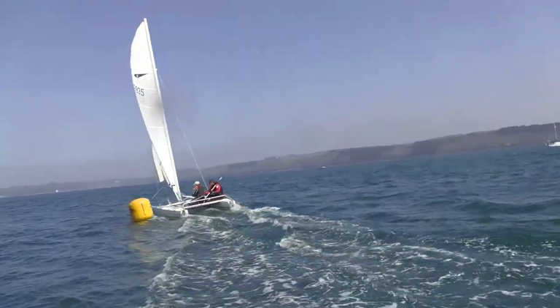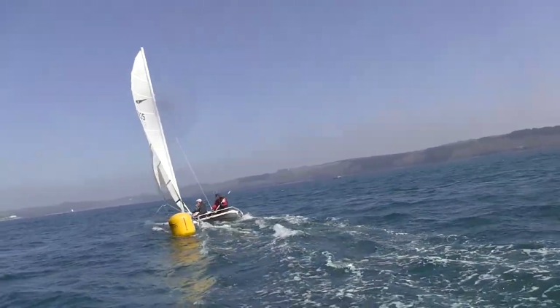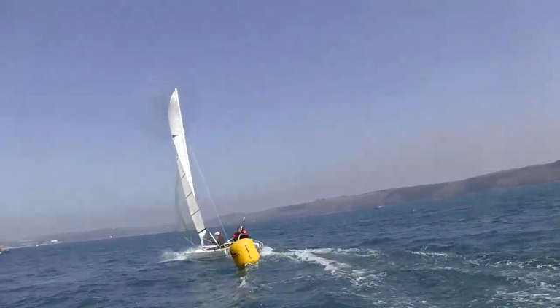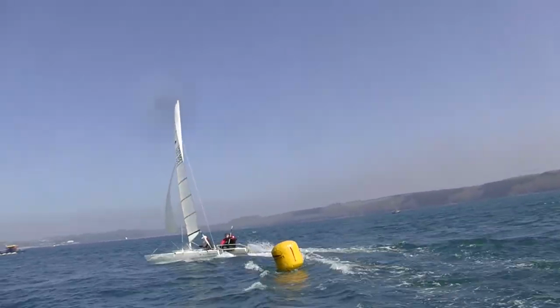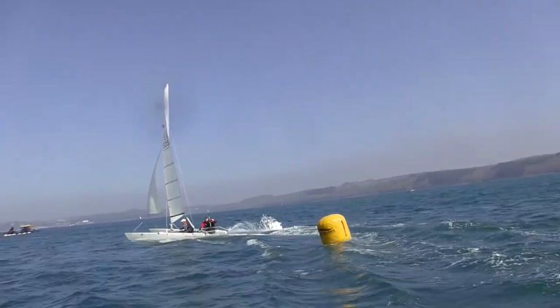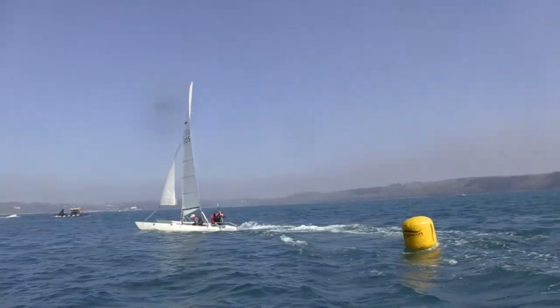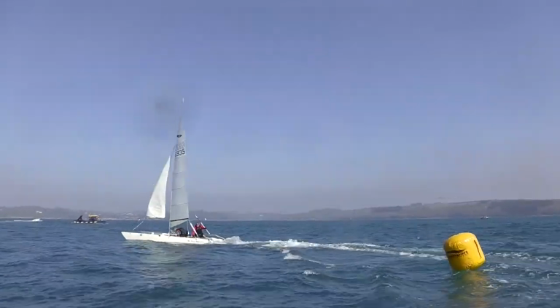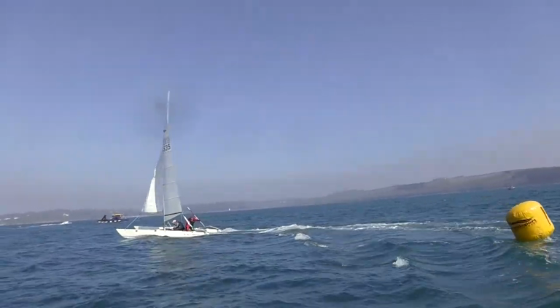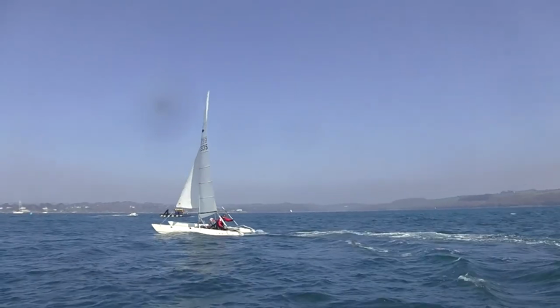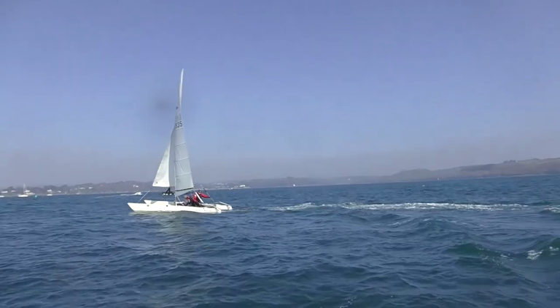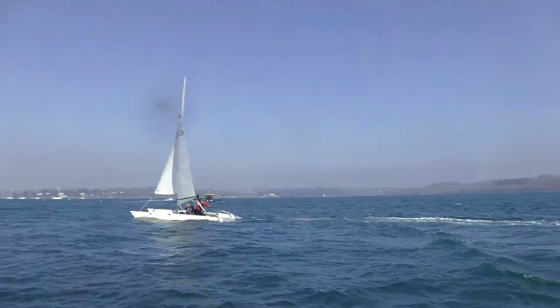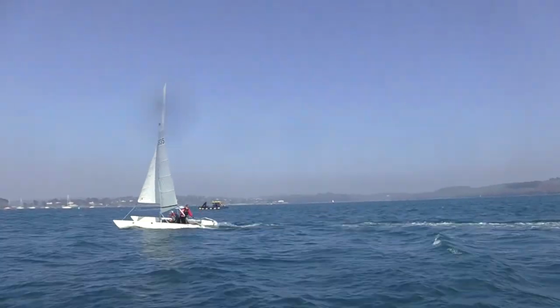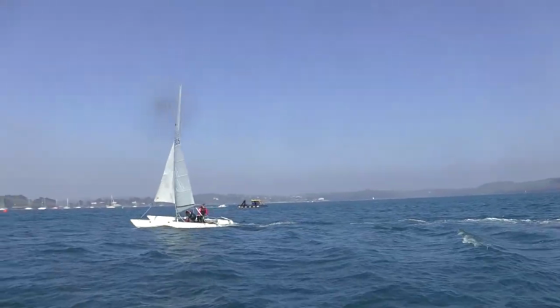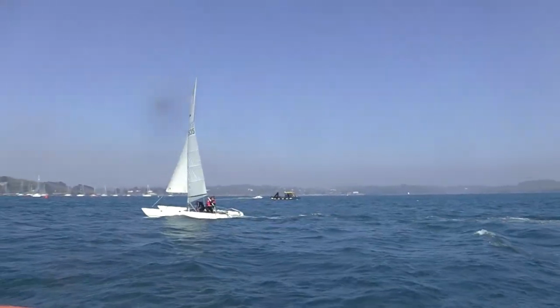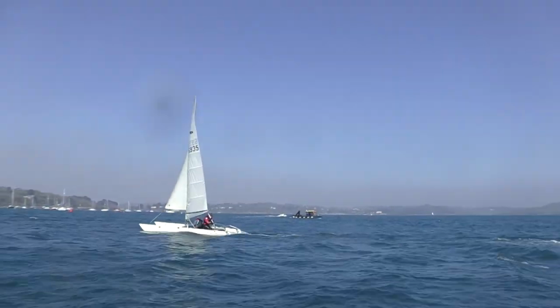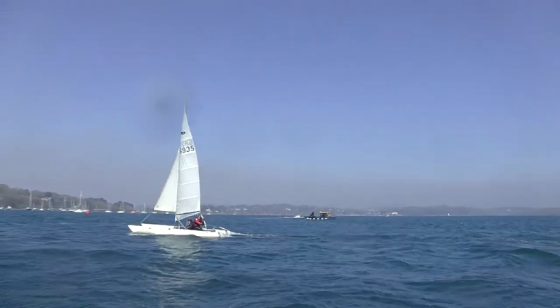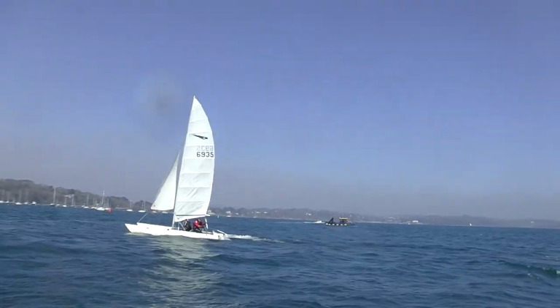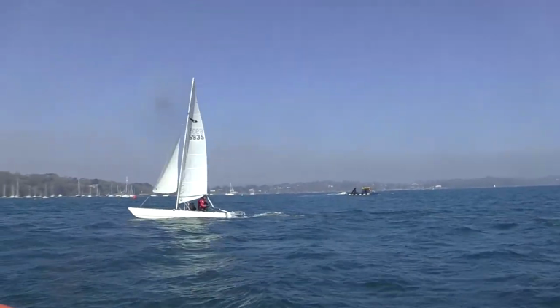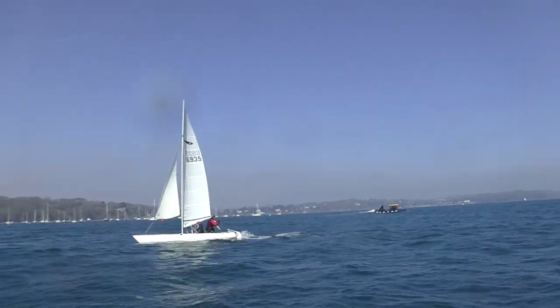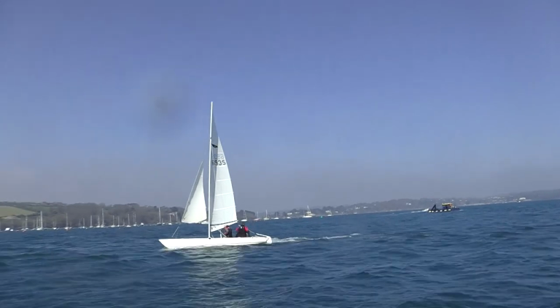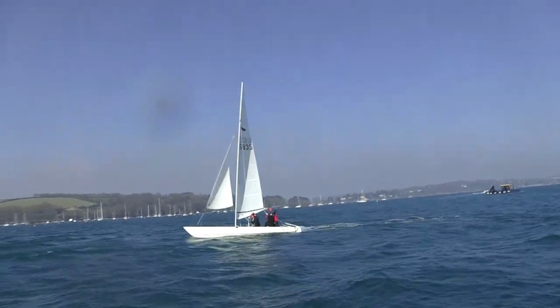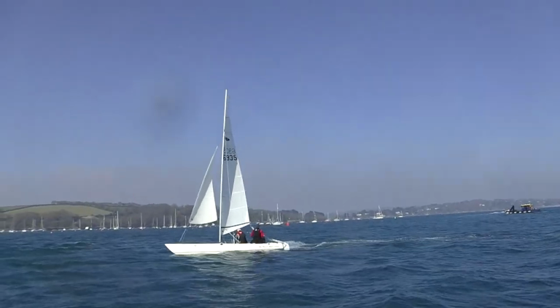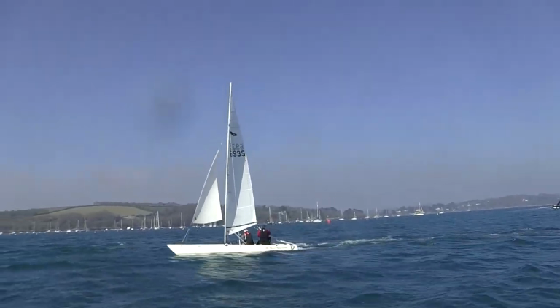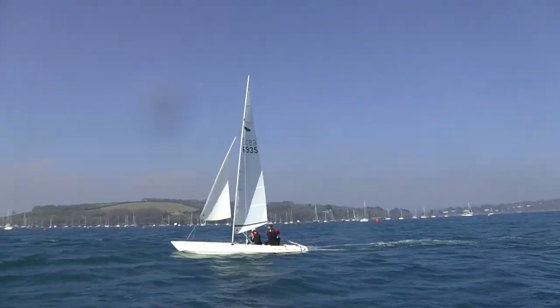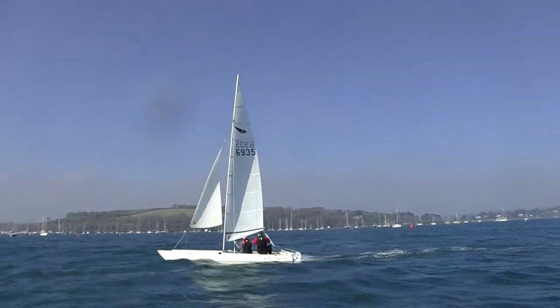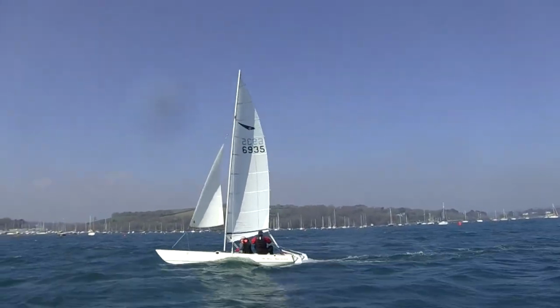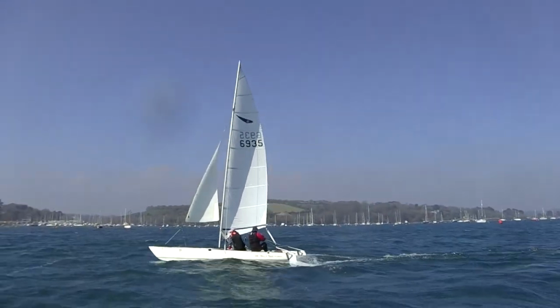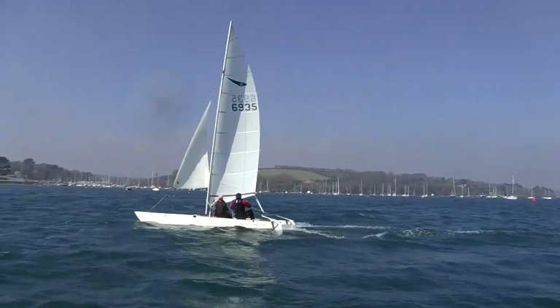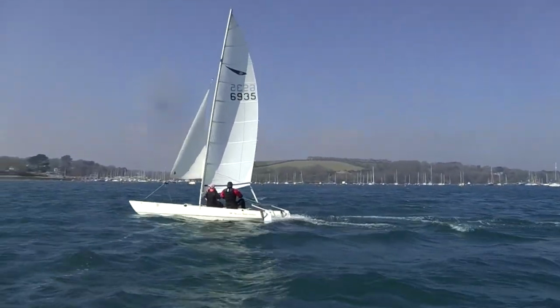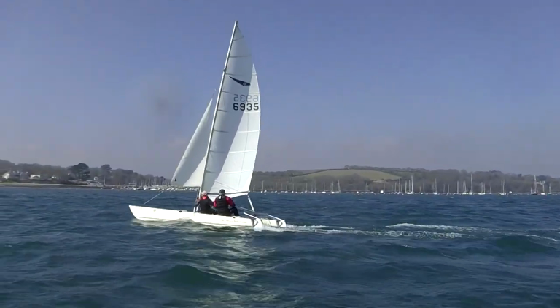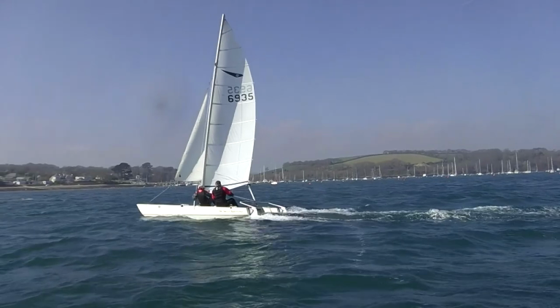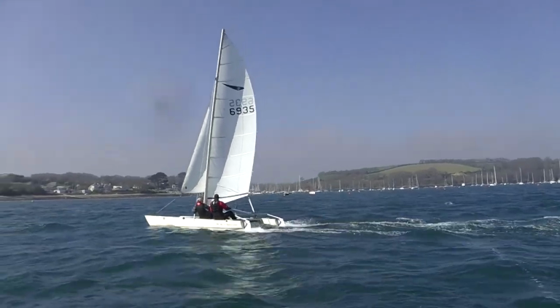Coming into the jibe — smooth jibing. Get your weight across so that you're ready for the jibe. Couple of seconds to go, that's good. Jib — straighten the rudder immediately so you have control, and you can look forward. Get your tiller behind you so you don't poke your crew's ear.